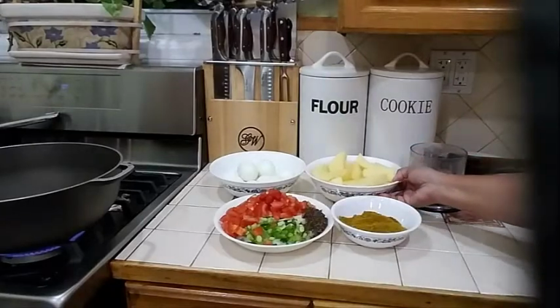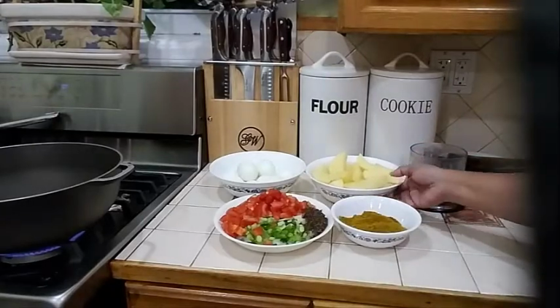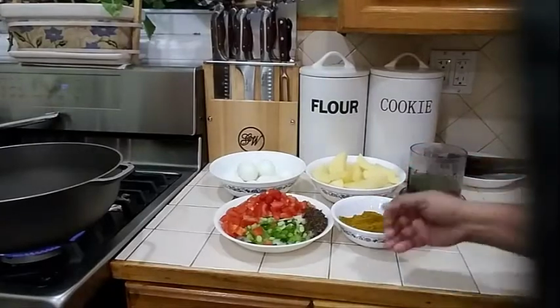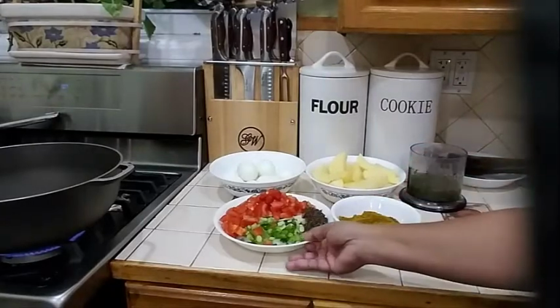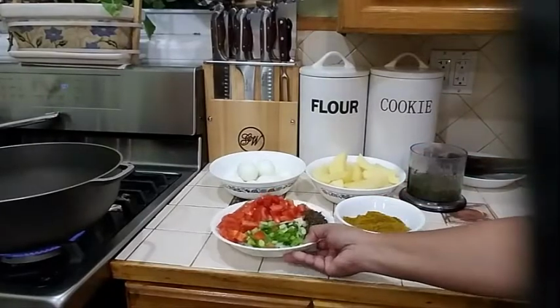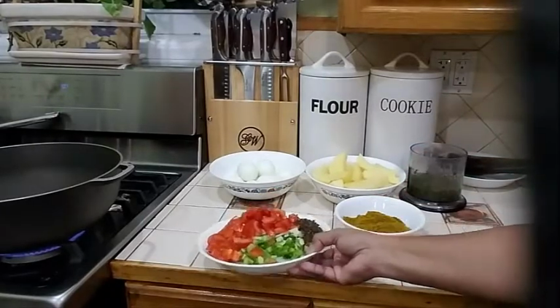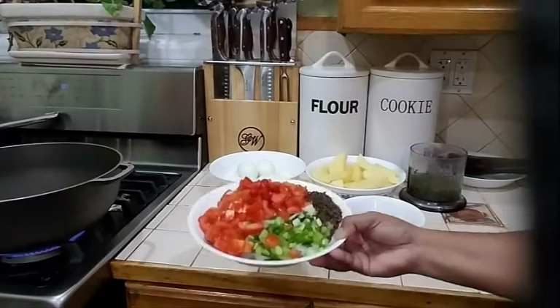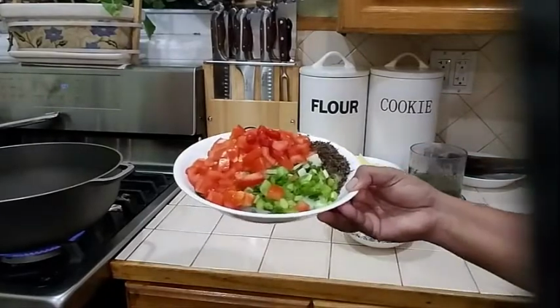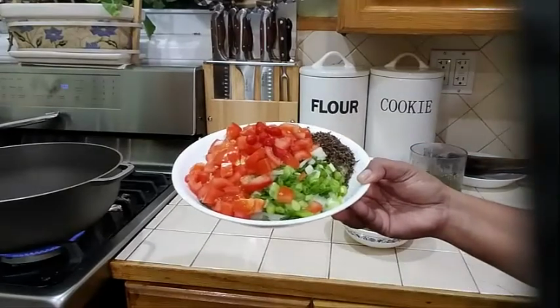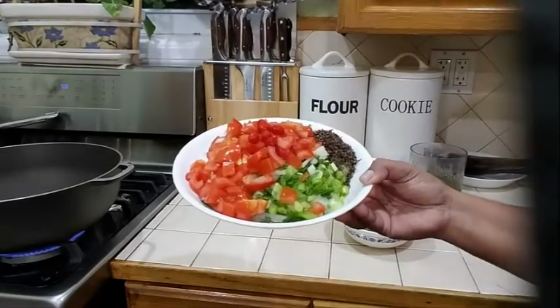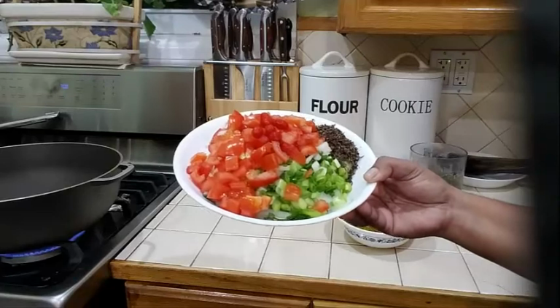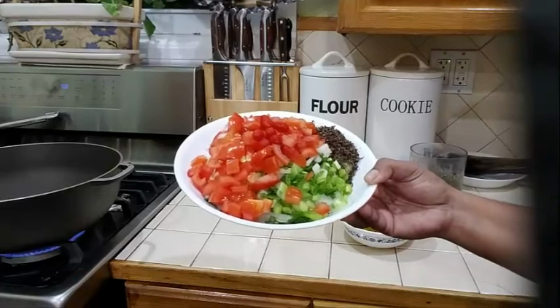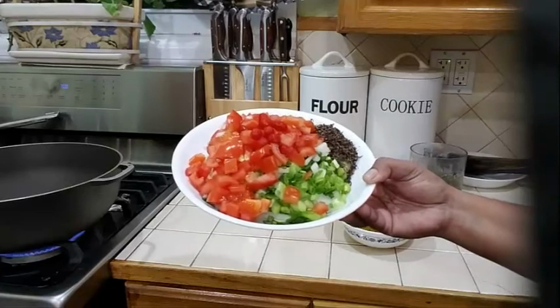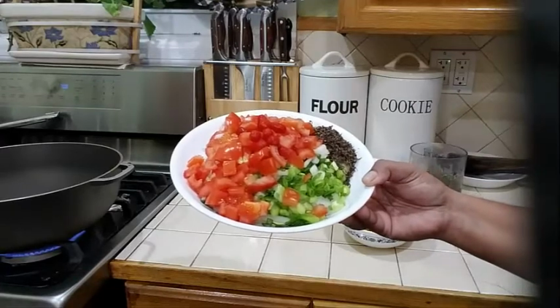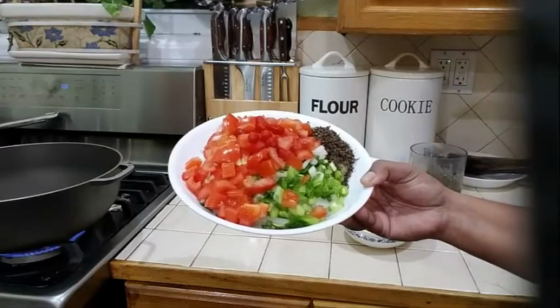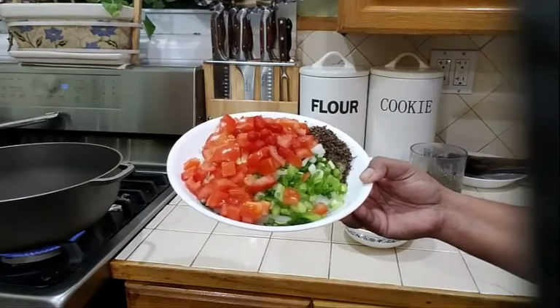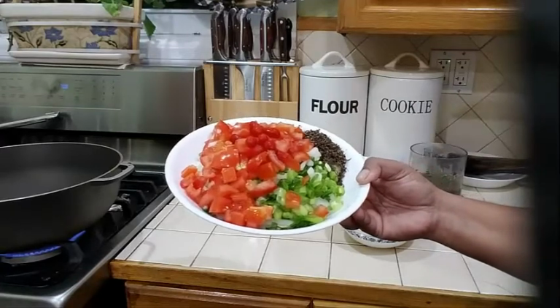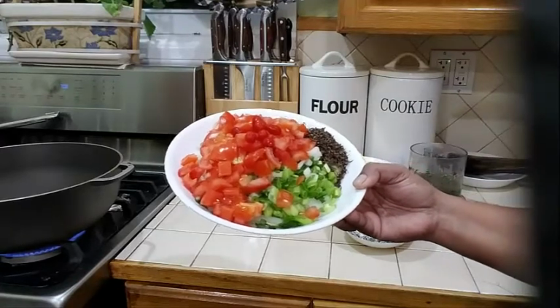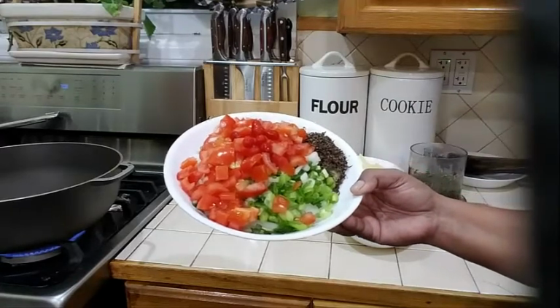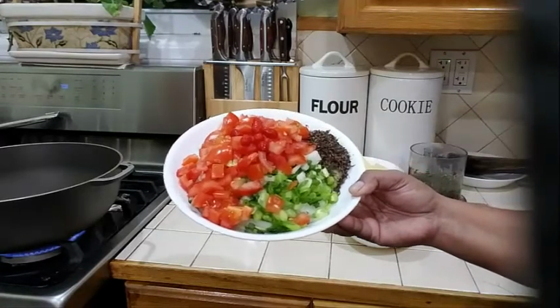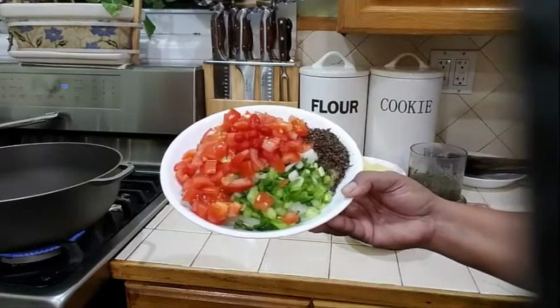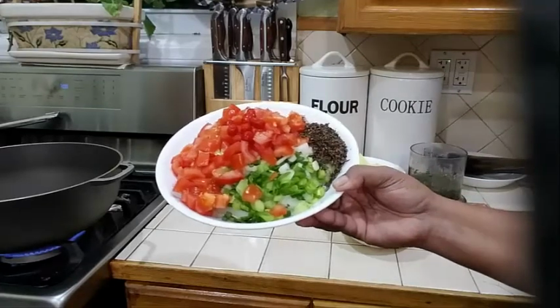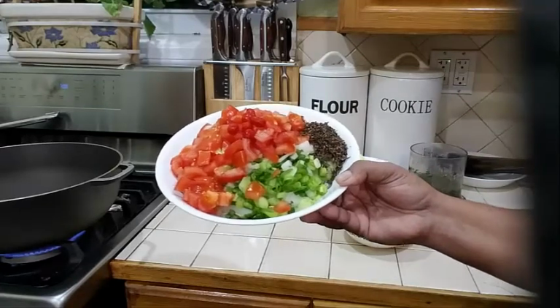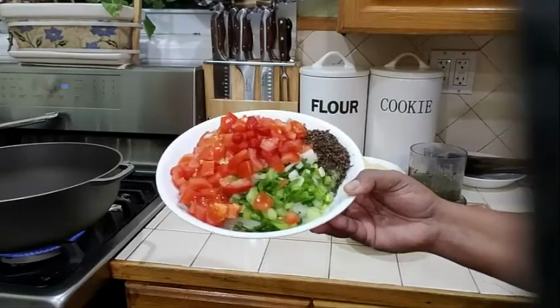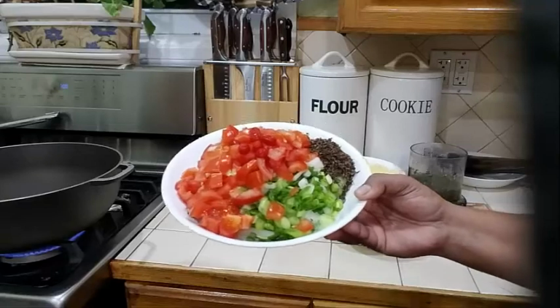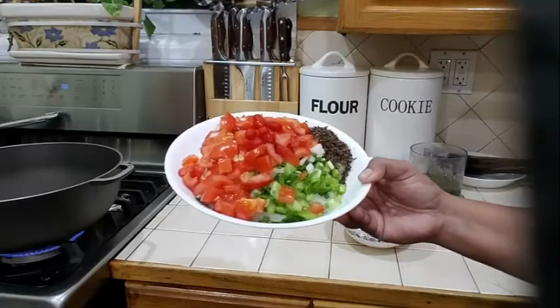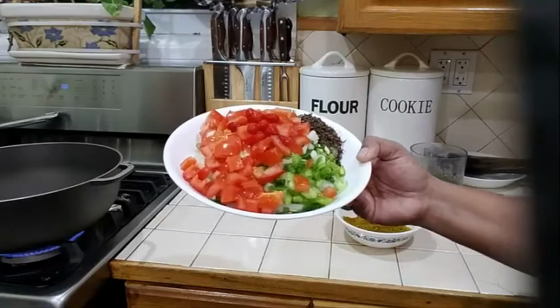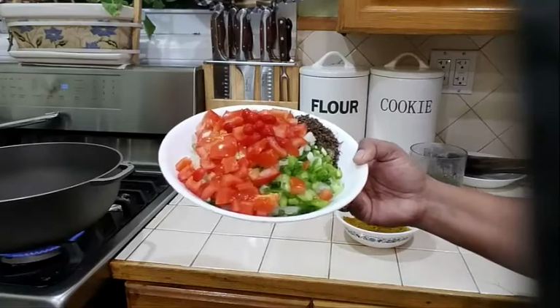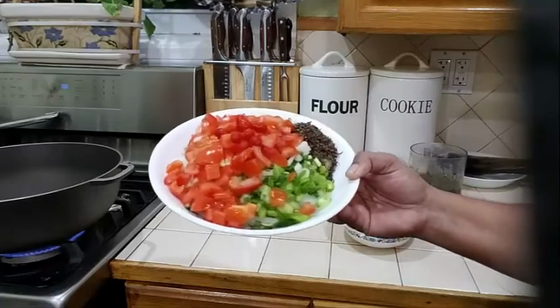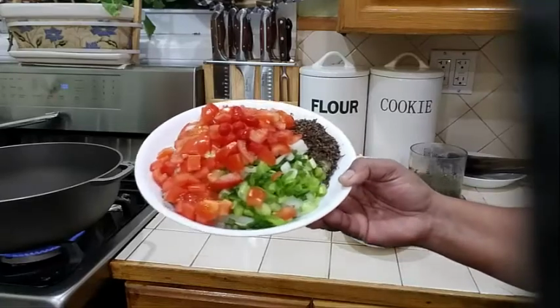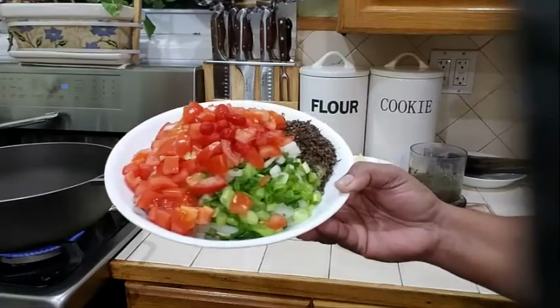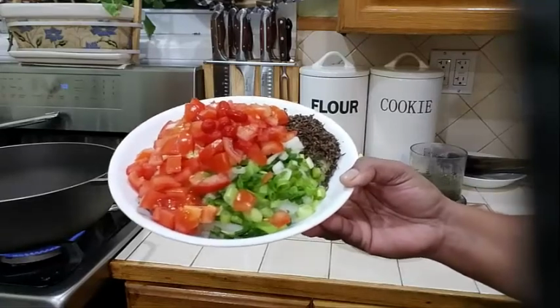And in my dish here I have some chopped scallion, onion, garlic, celery, thyme, basil, some finely chopped thyme, tomatoes, and chili pepper.